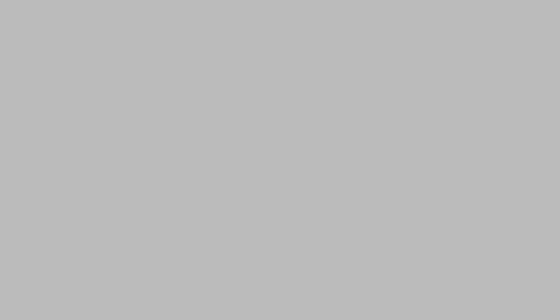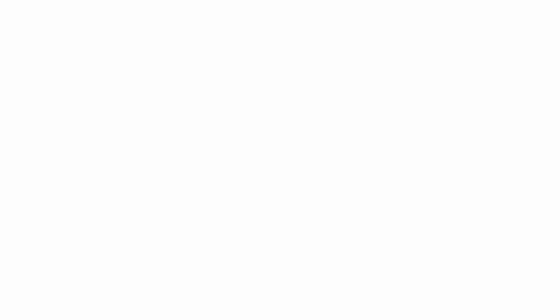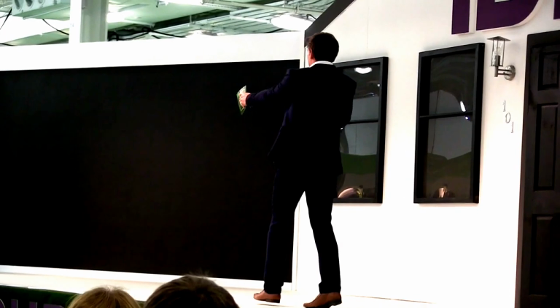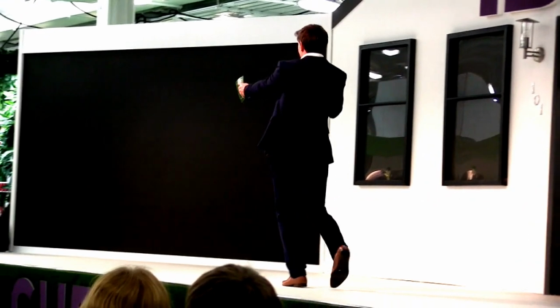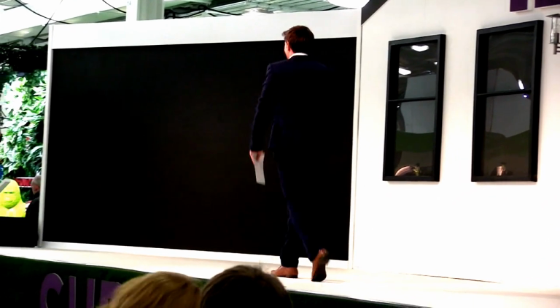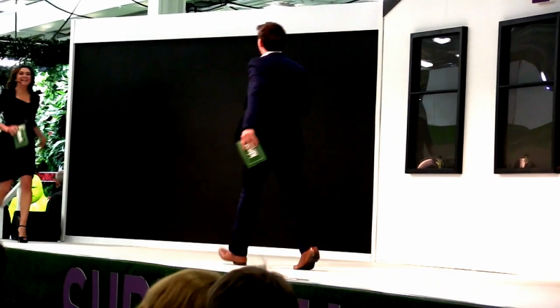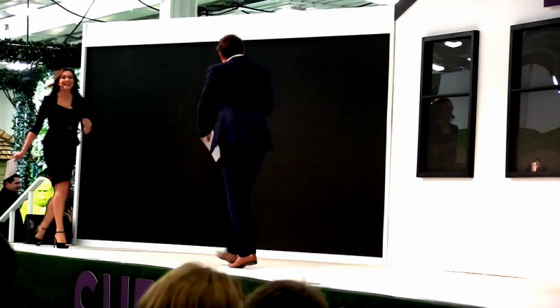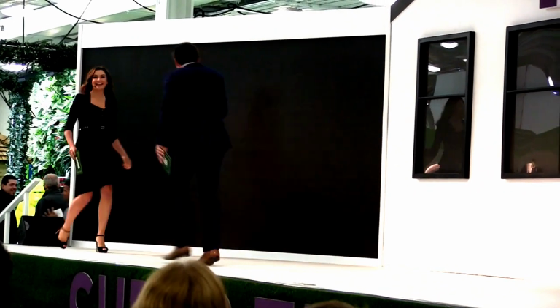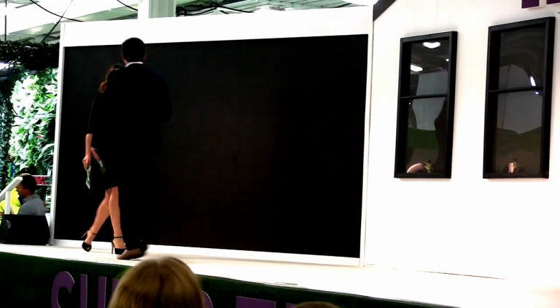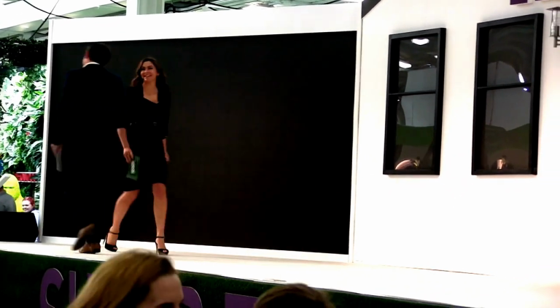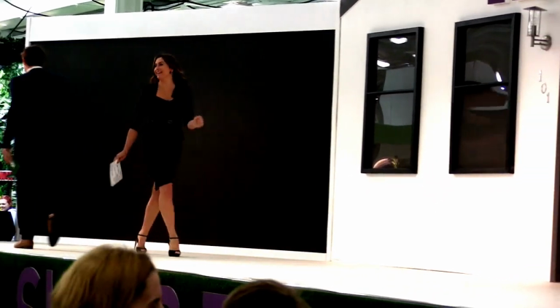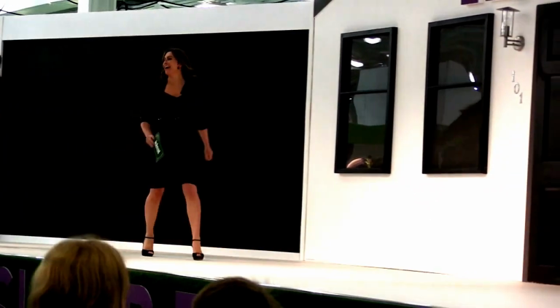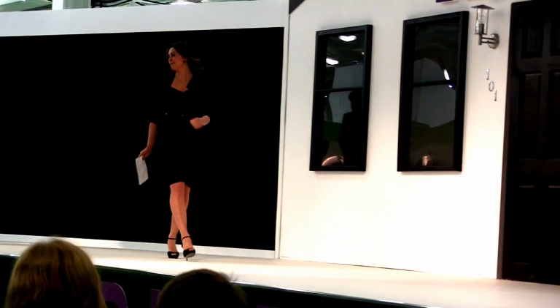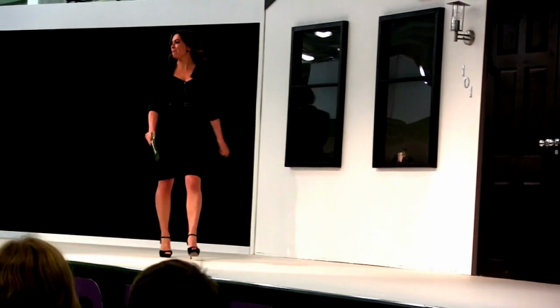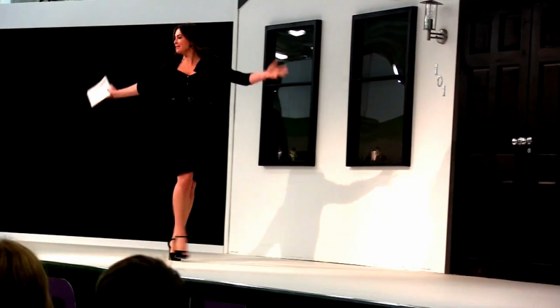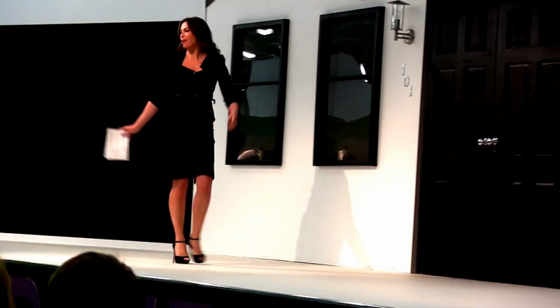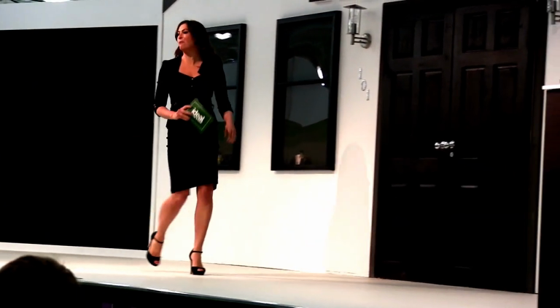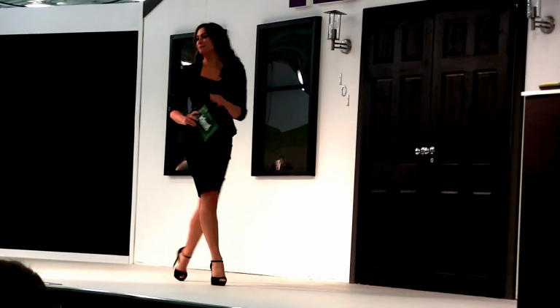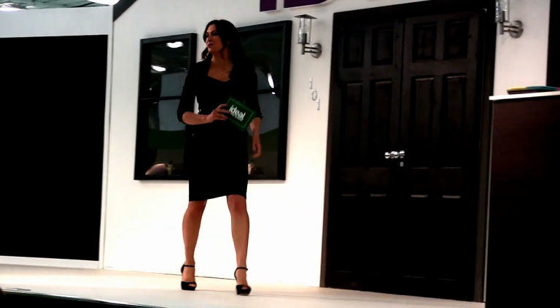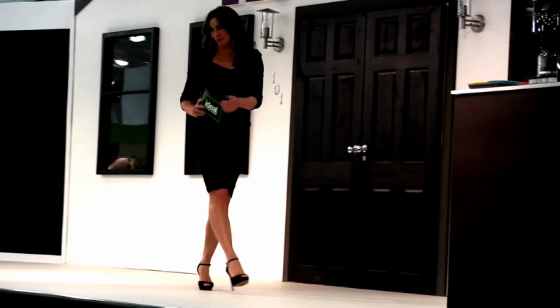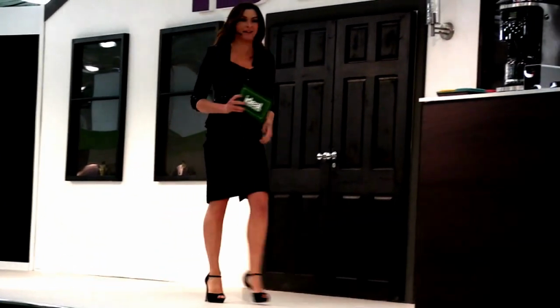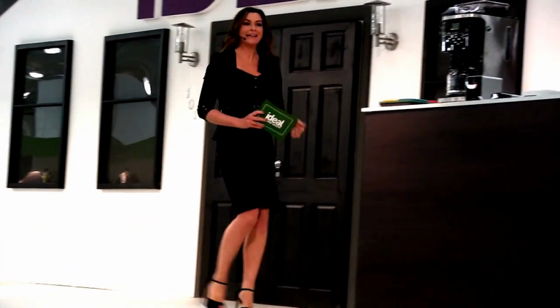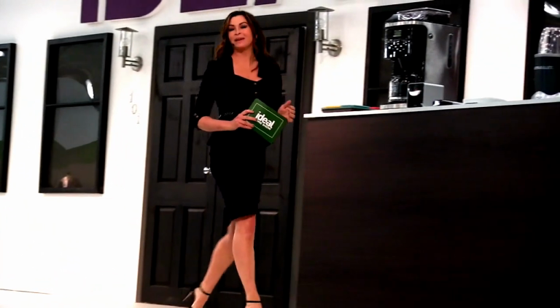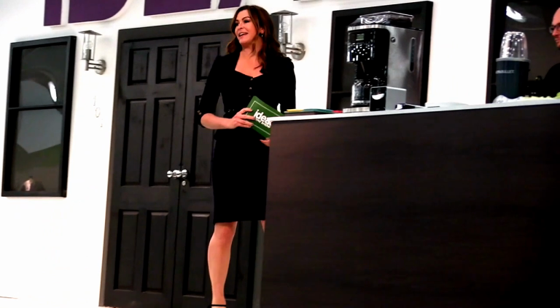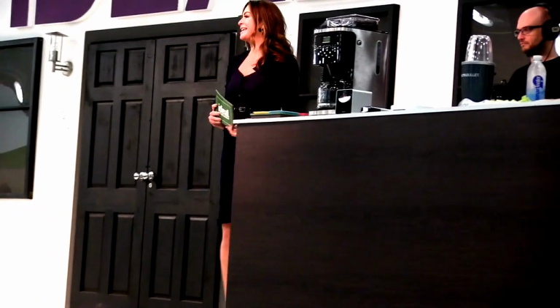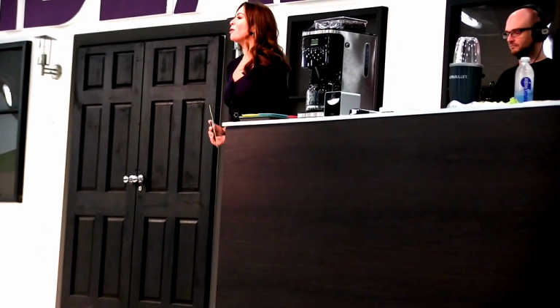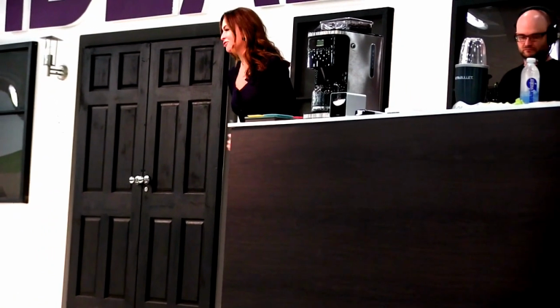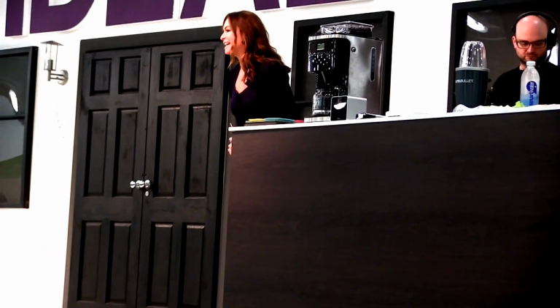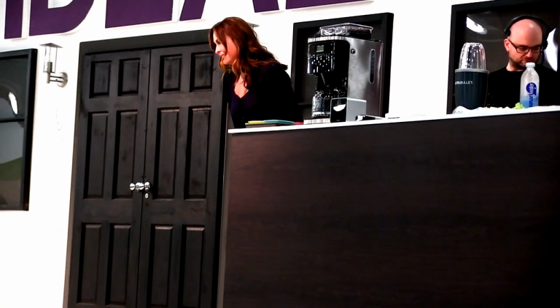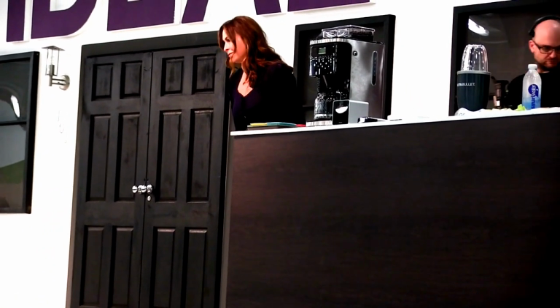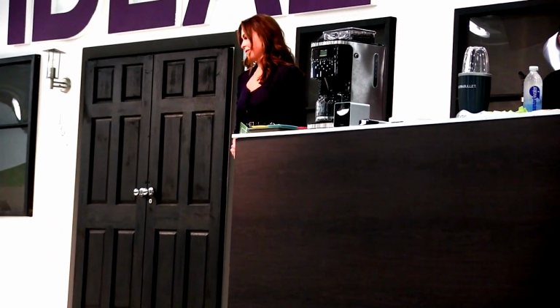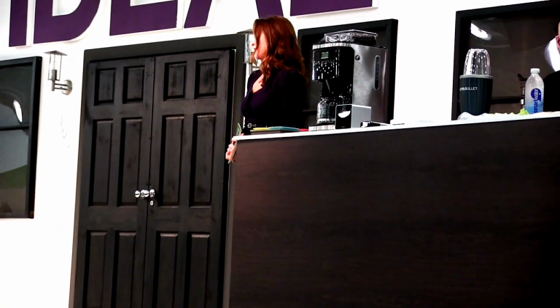Beautiful Susie Perry! Hello everybody, welcome to the Ideal Home Show, welcome to the super theatre. Cannot believe it's year 108 of the Ideal Home Show.